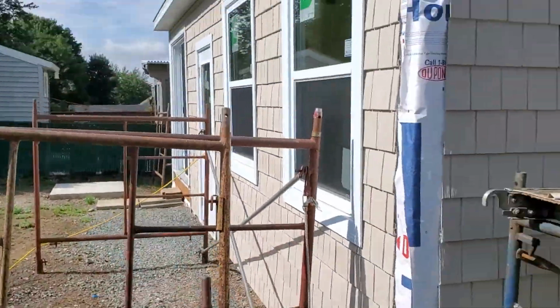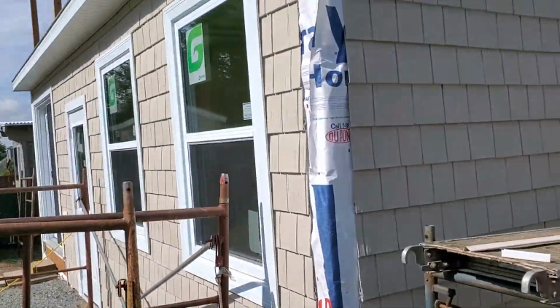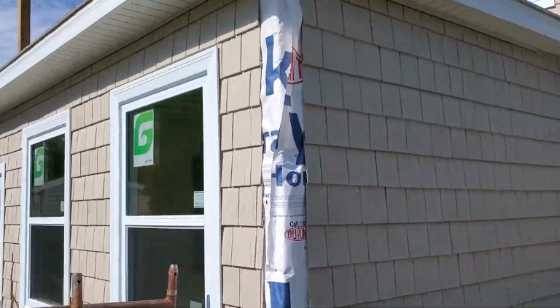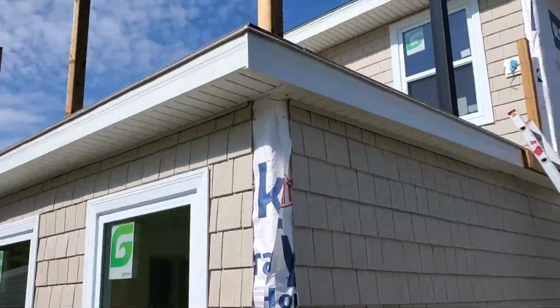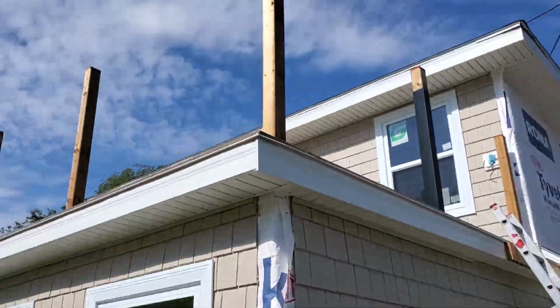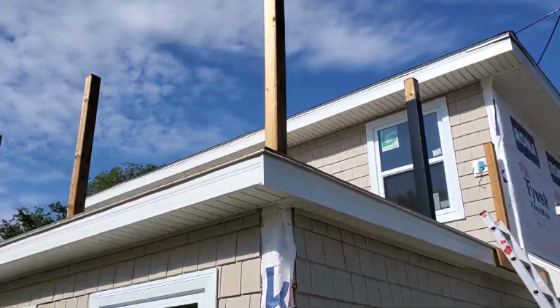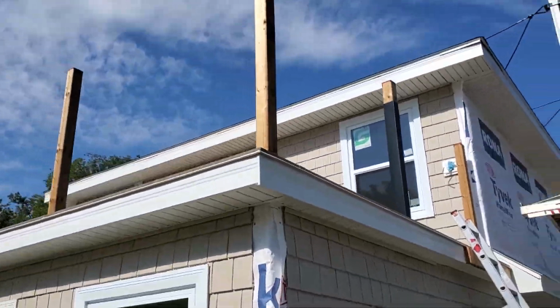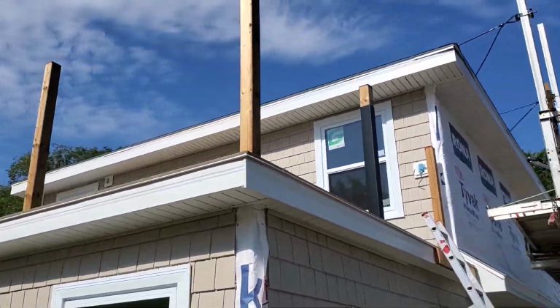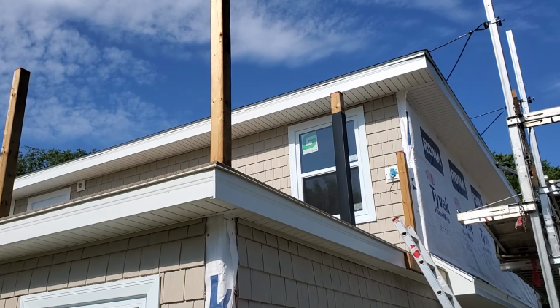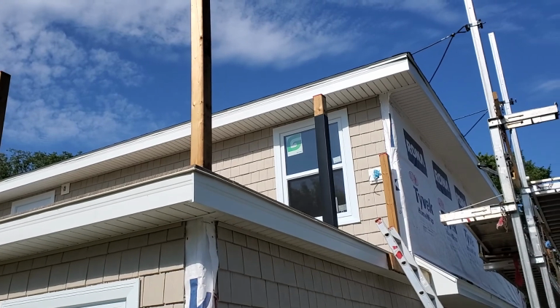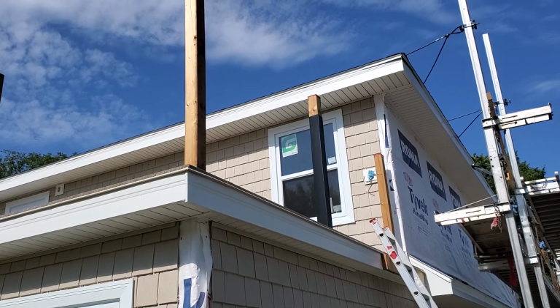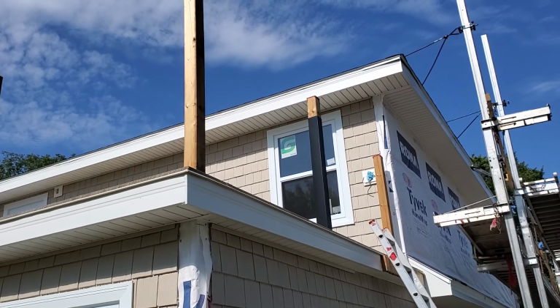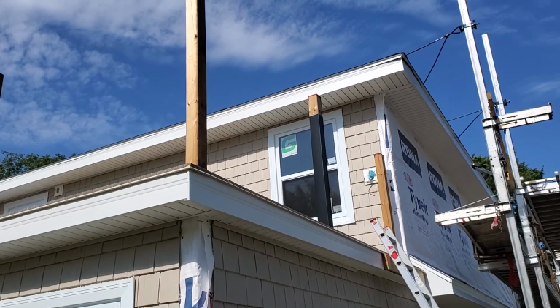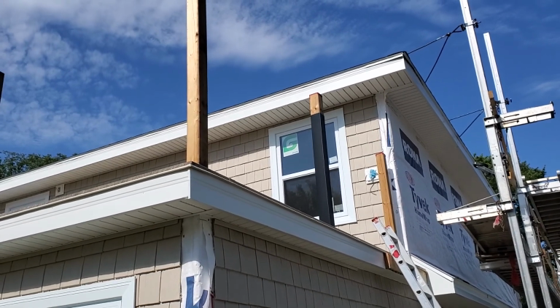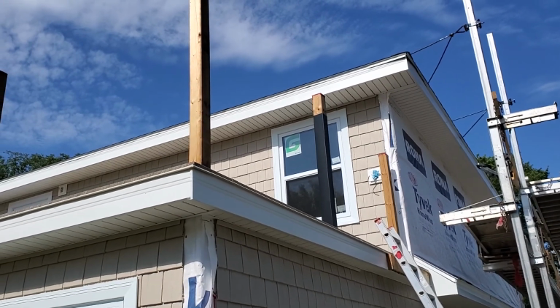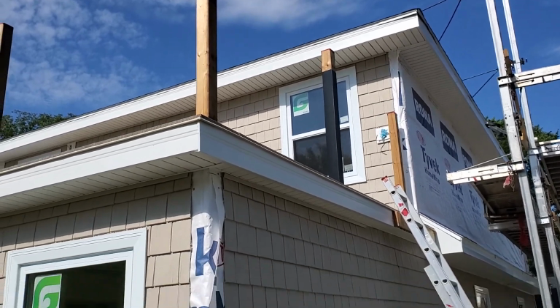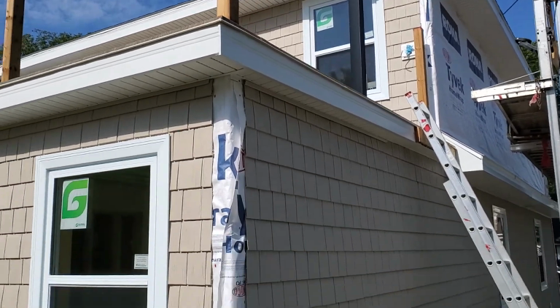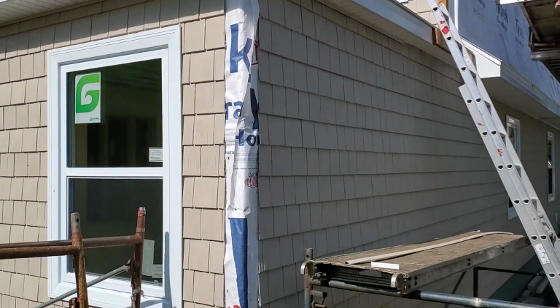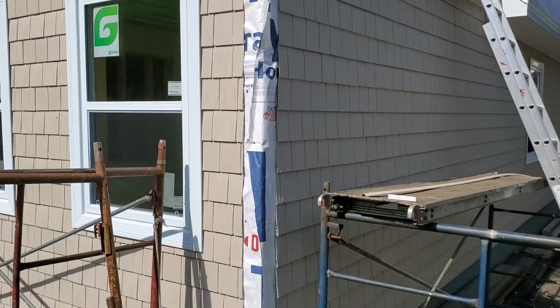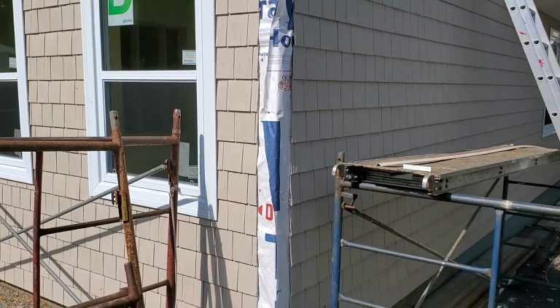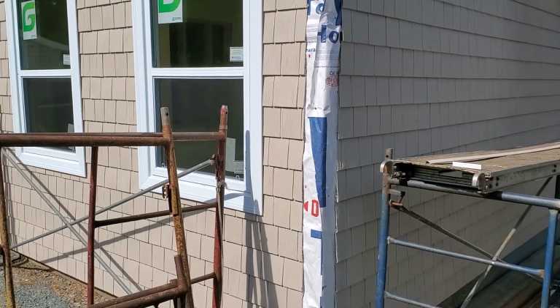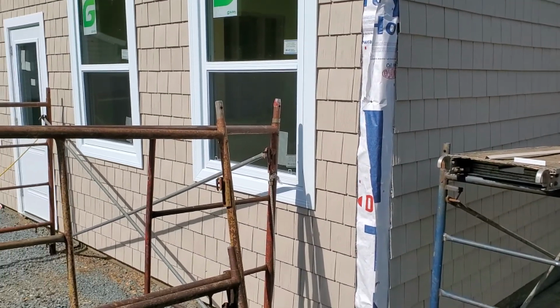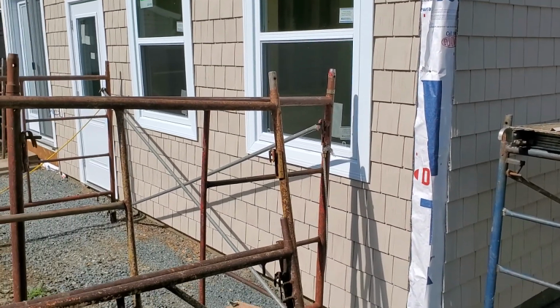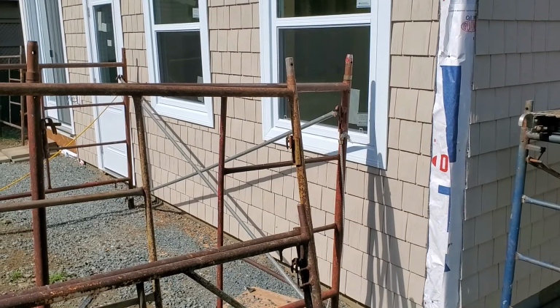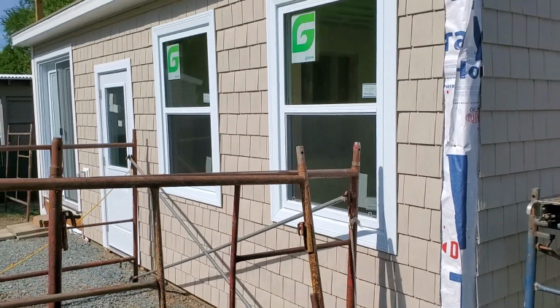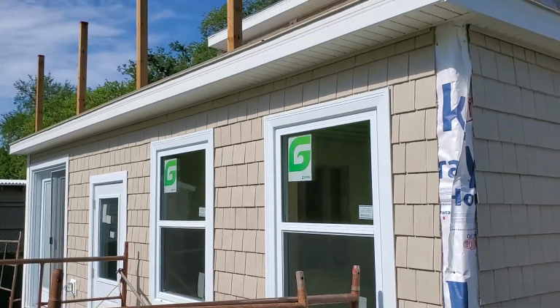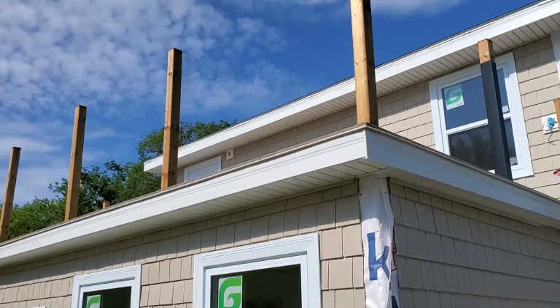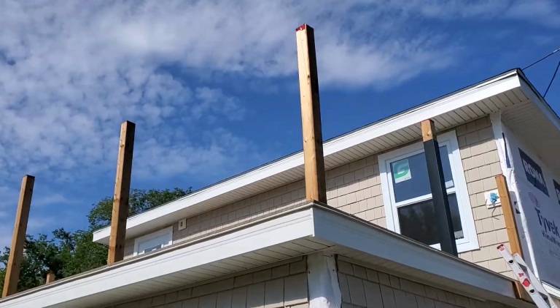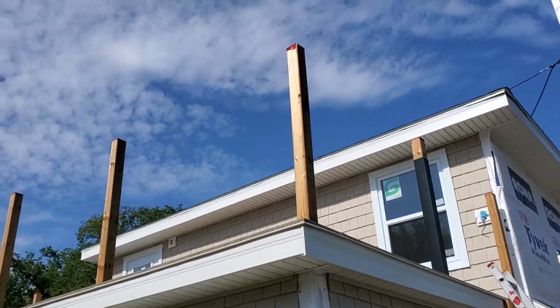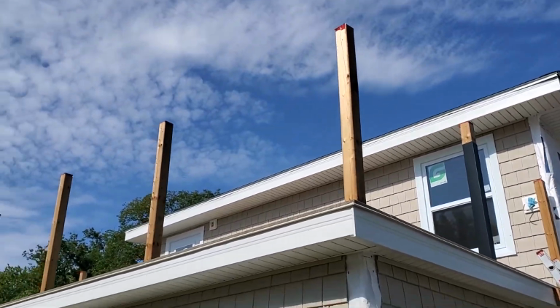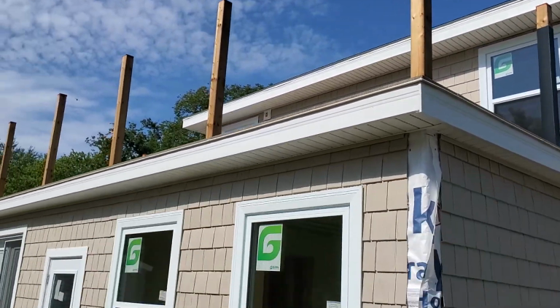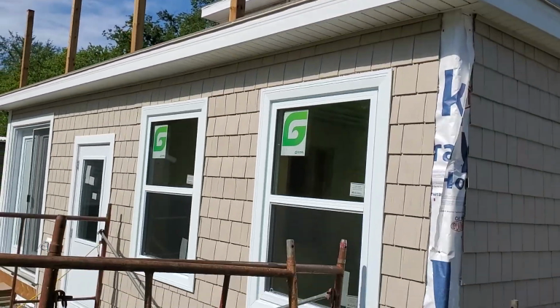Up top of this addition here, he's got a Duradec put on, so you can walk out onto the roof here. It doubles as a roof and a deck. Just gotta get the railing system in place.